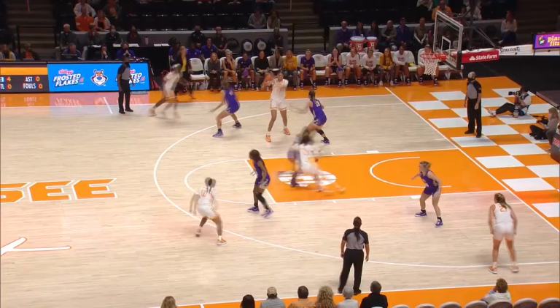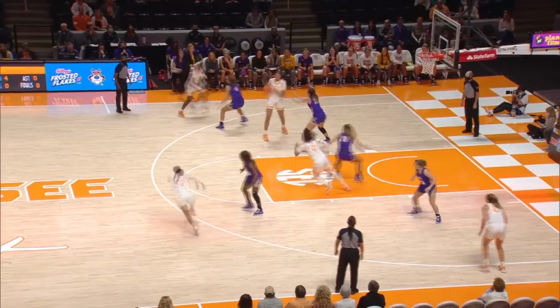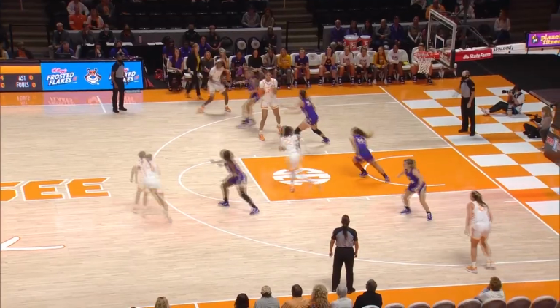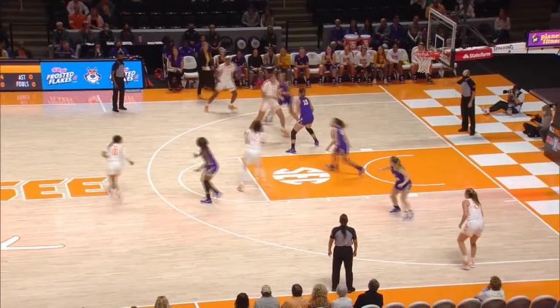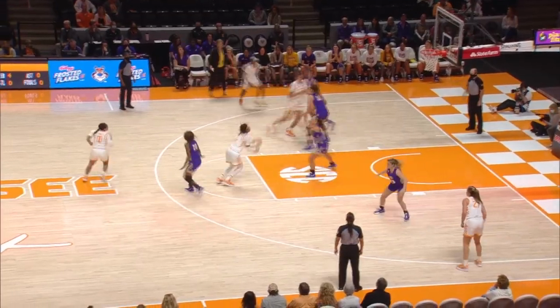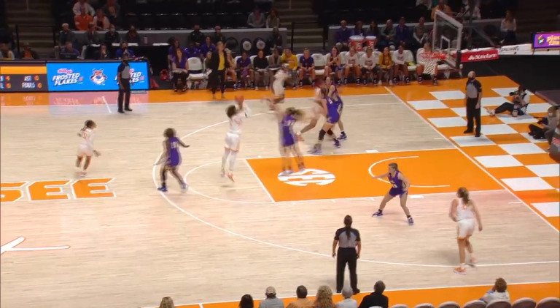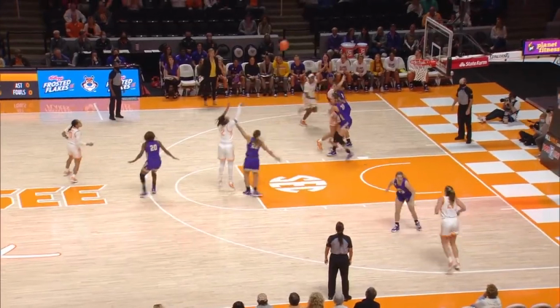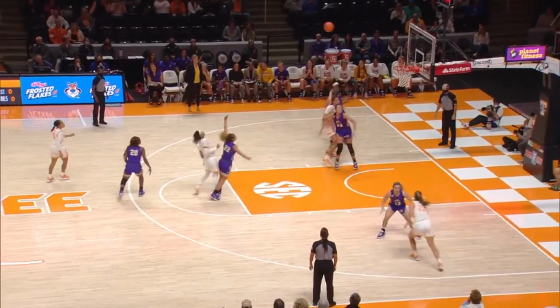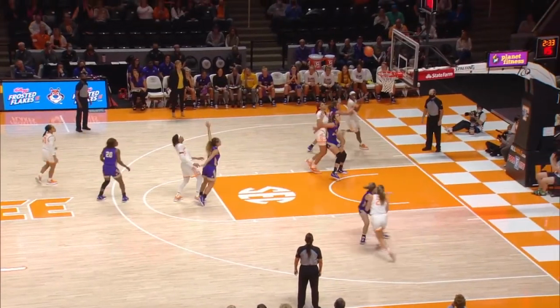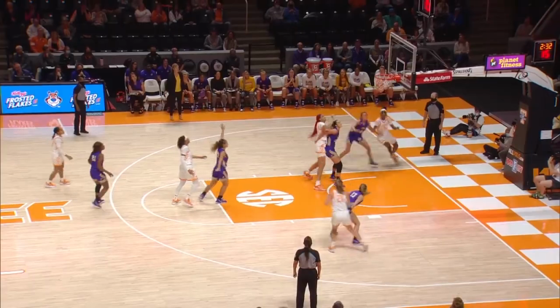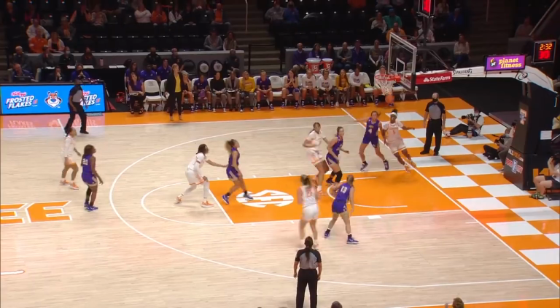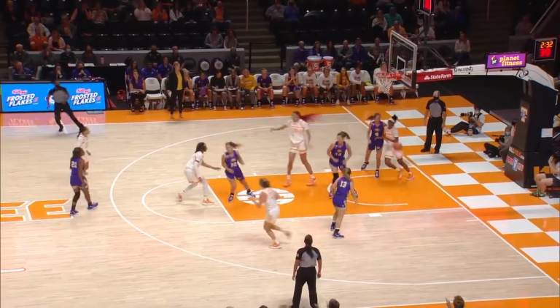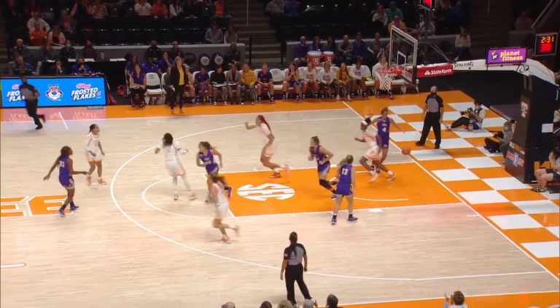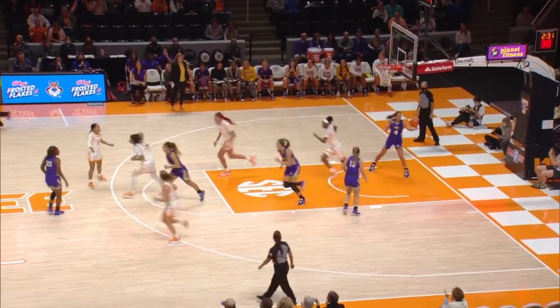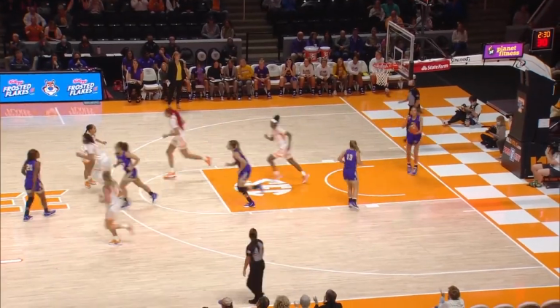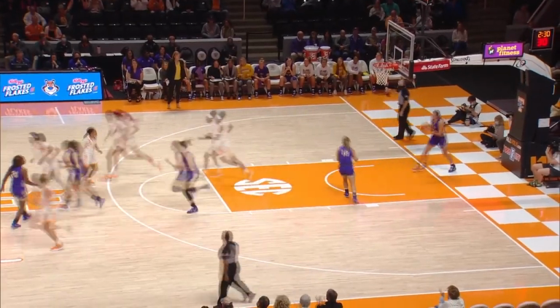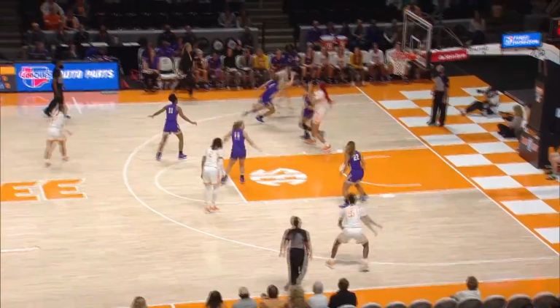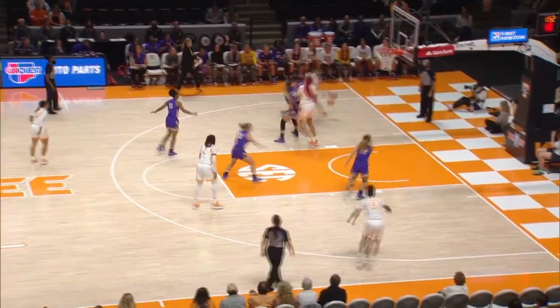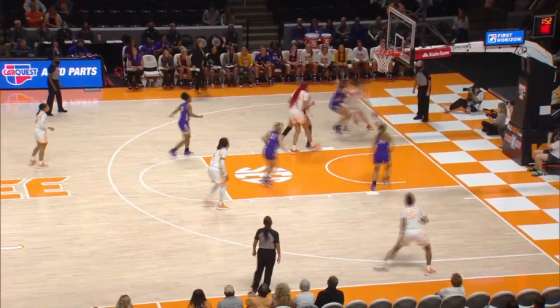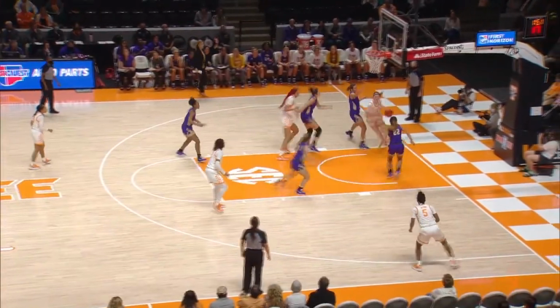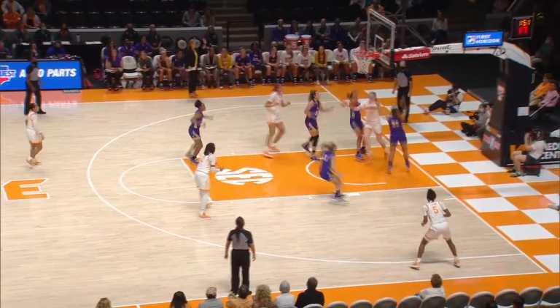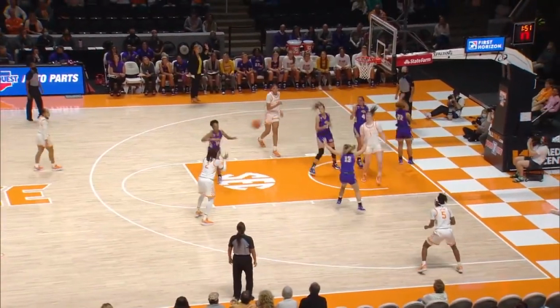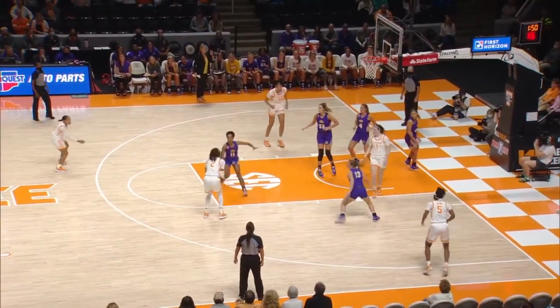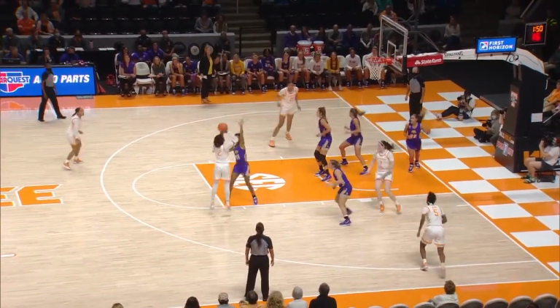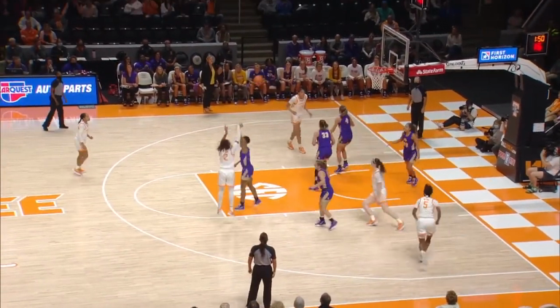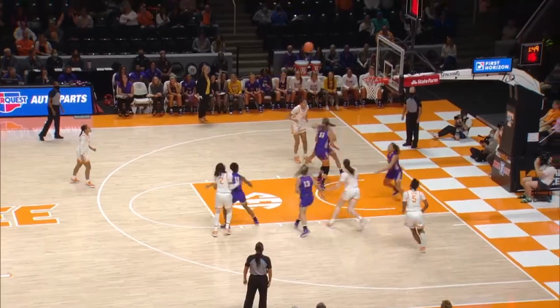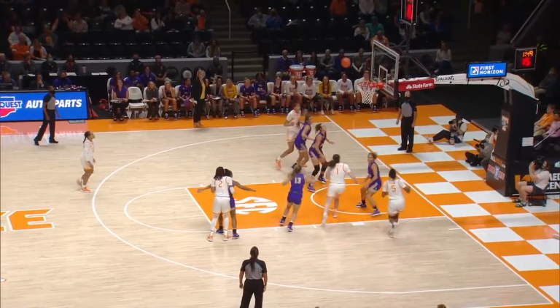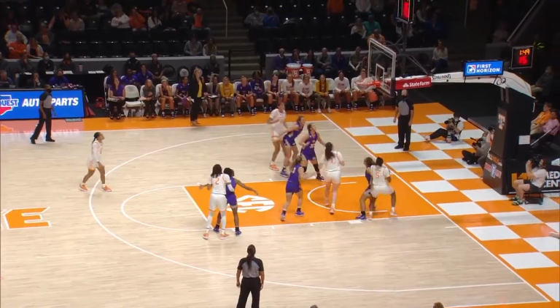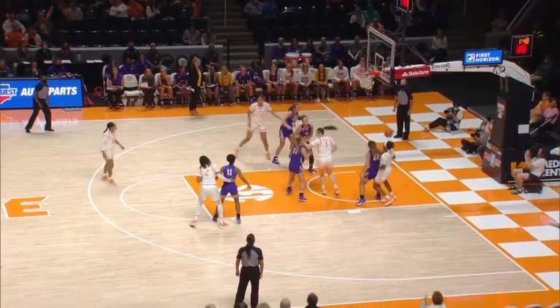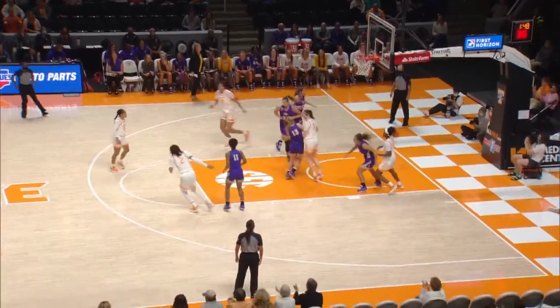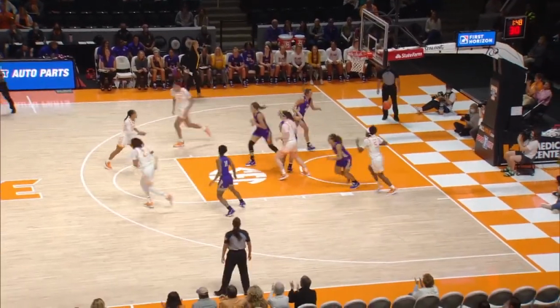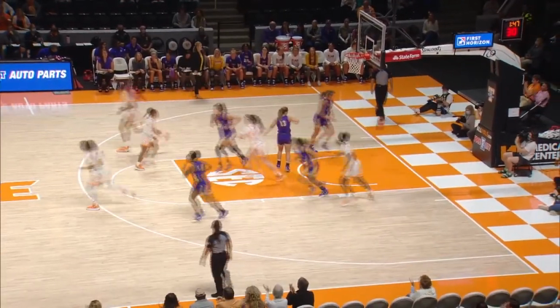Key looks, now goes to Dye at the free throw line — jumper is good by Alexis Dye. Bucket dribbles down to the baseline, goes all the way through. Dye gets it, right elbow for the jump shot — good.